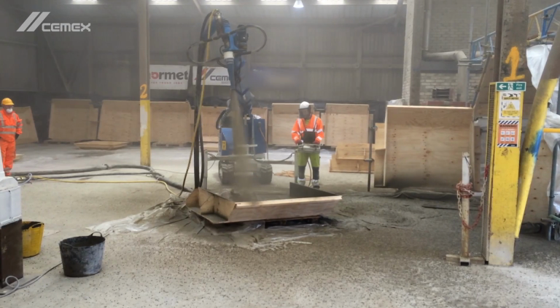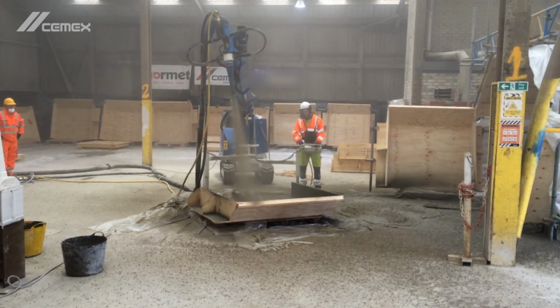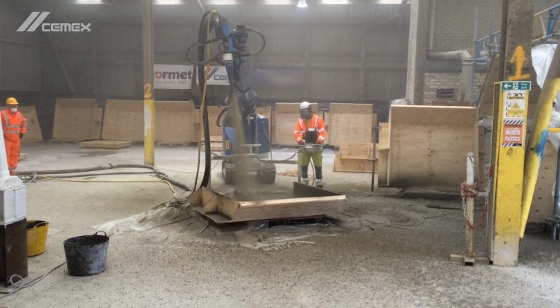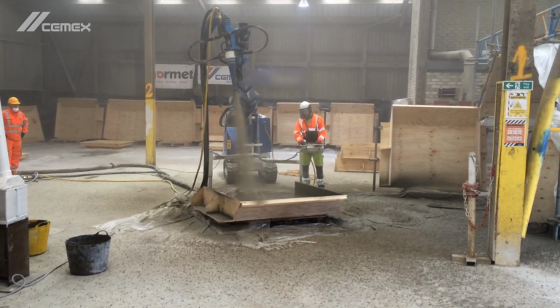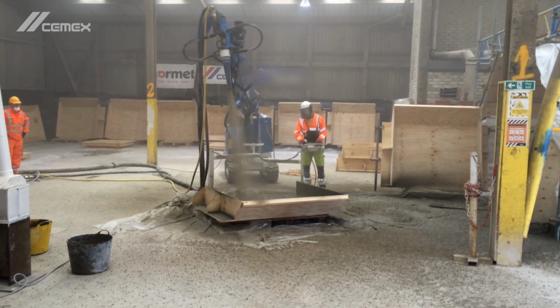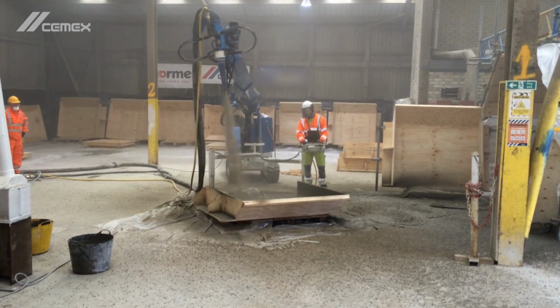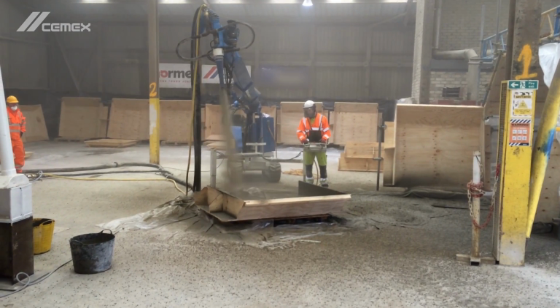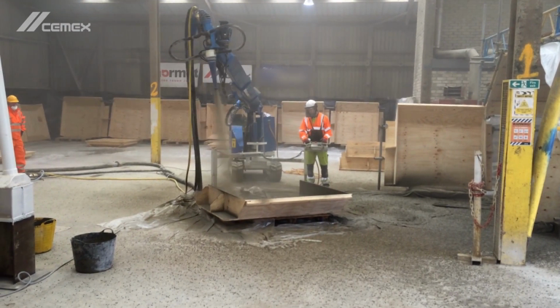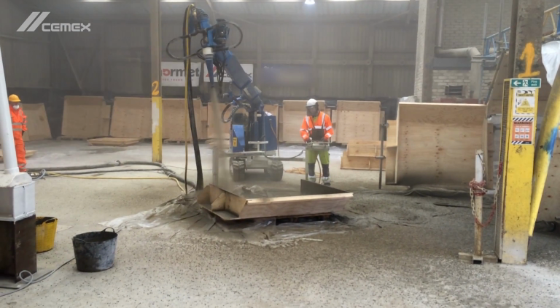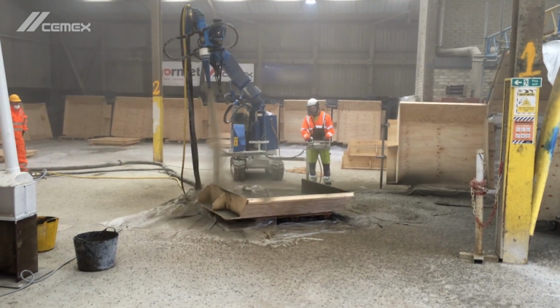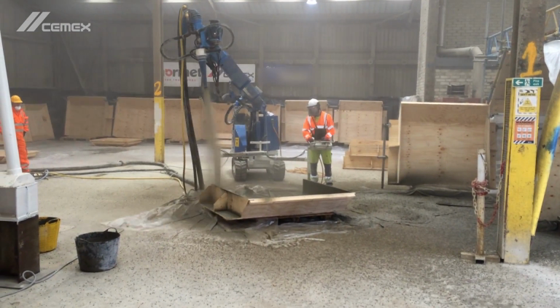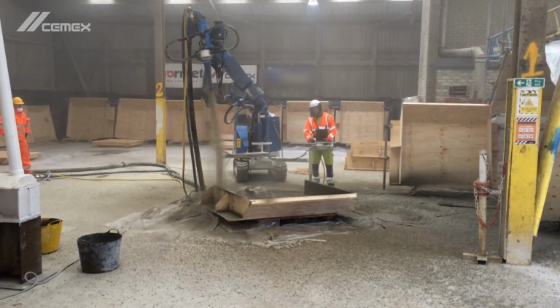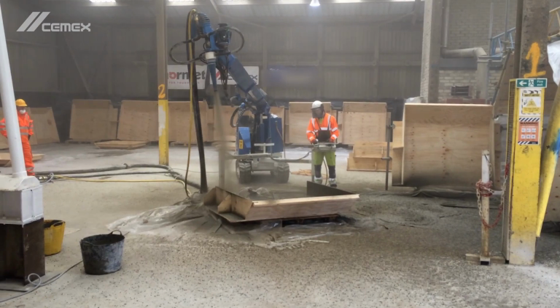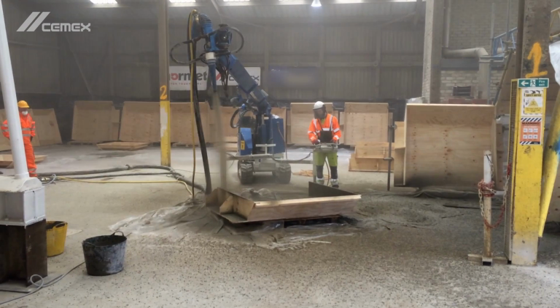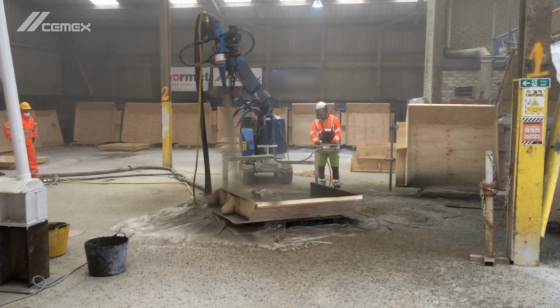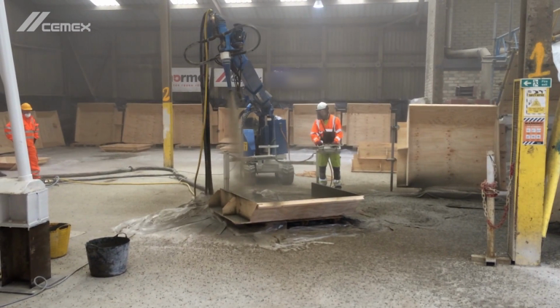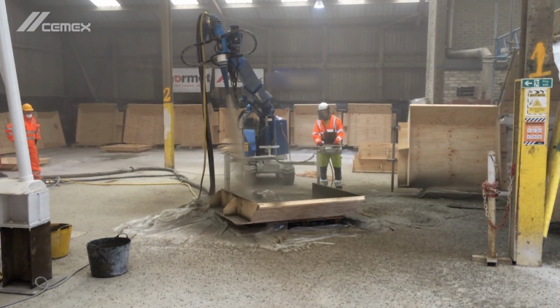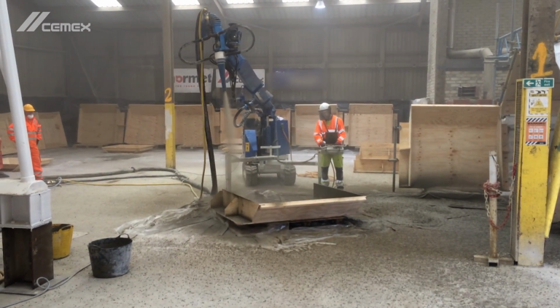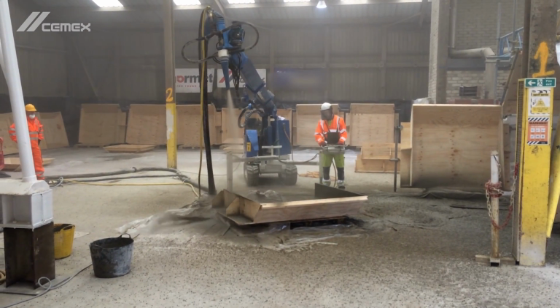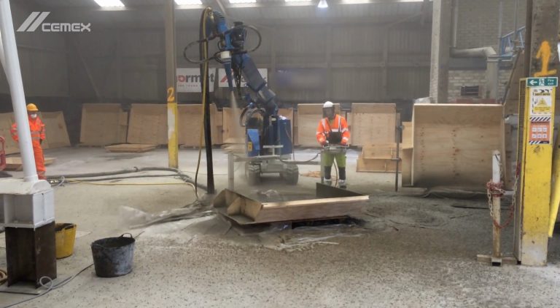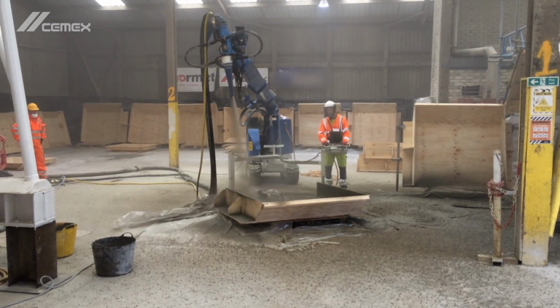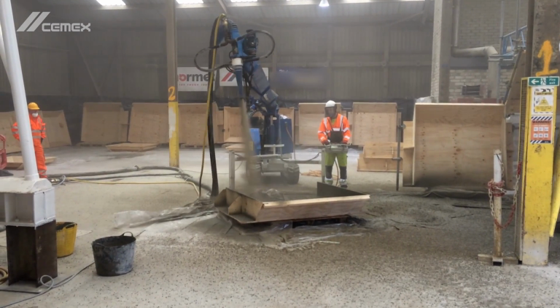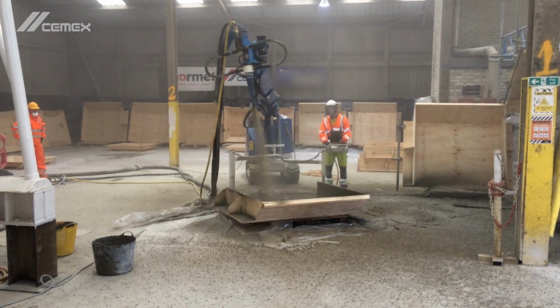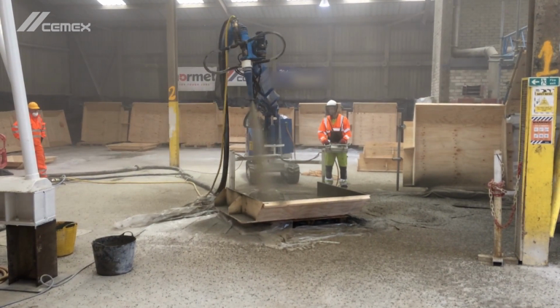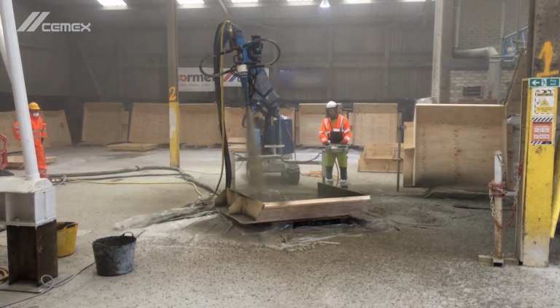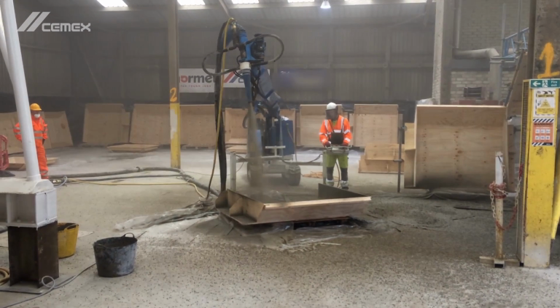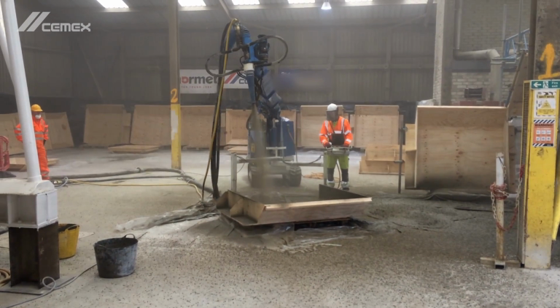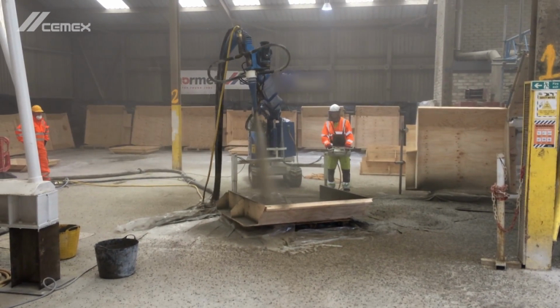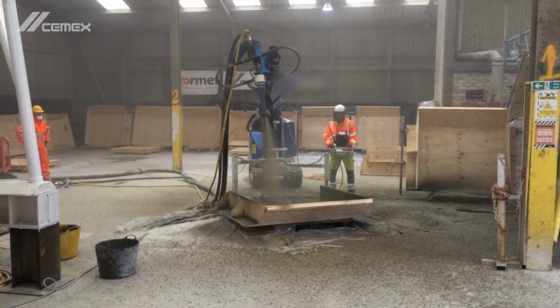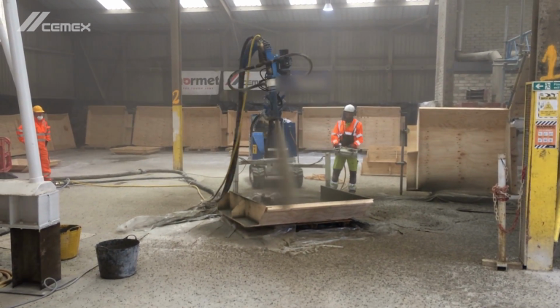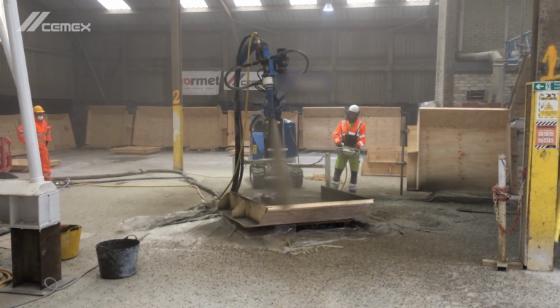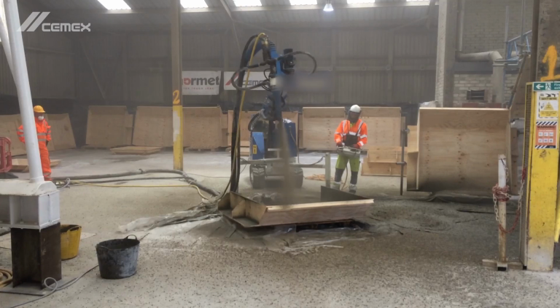Product testing took place at our dedicated production and trial facility in Dove Holes, spraying sample panels using a range of accelerators provided by our partner Normet.